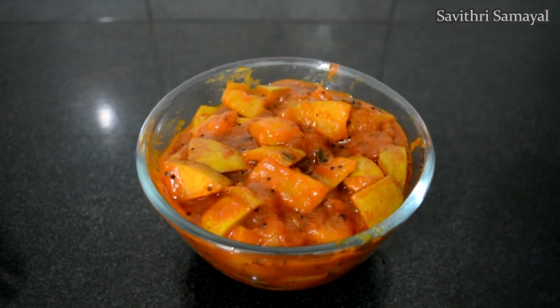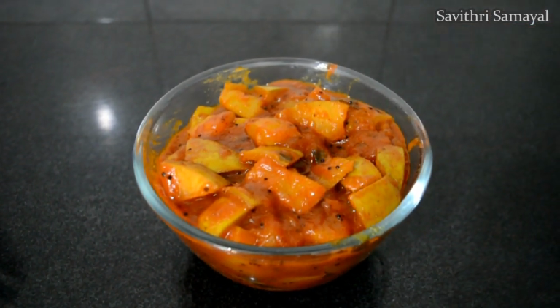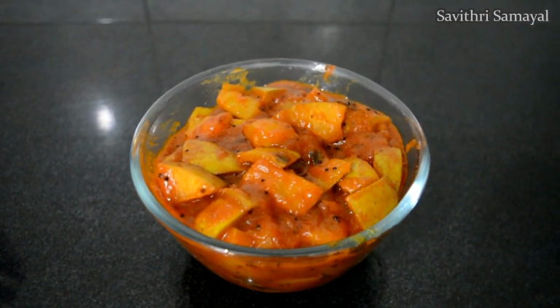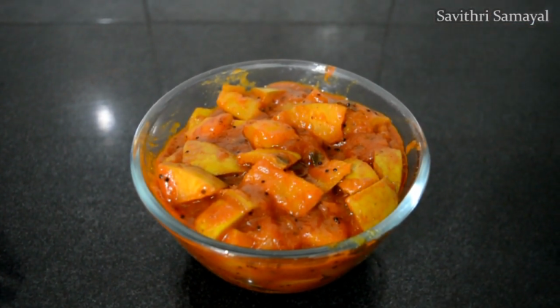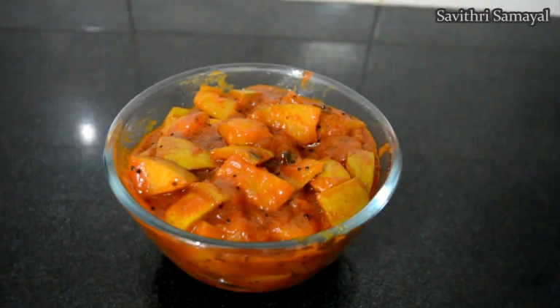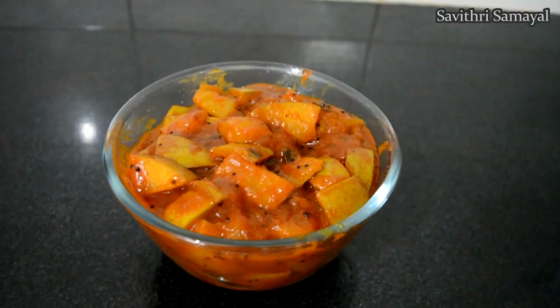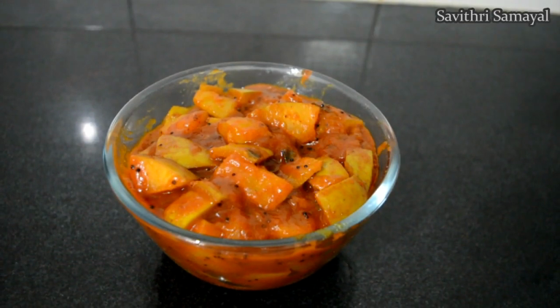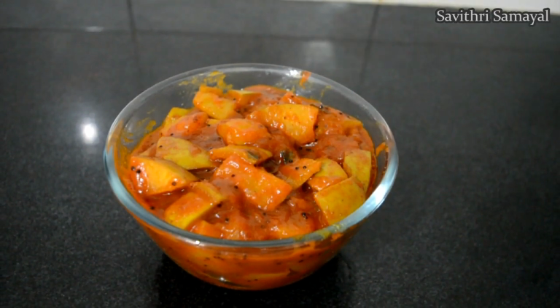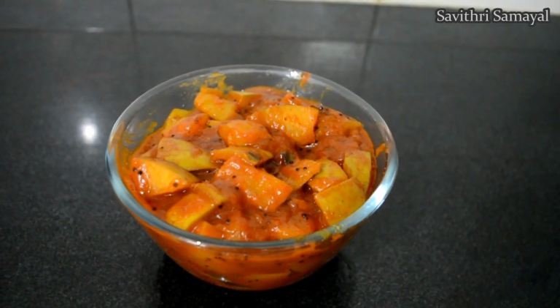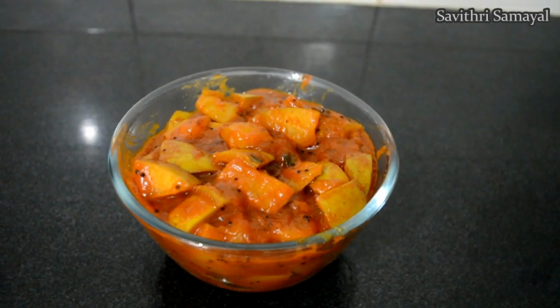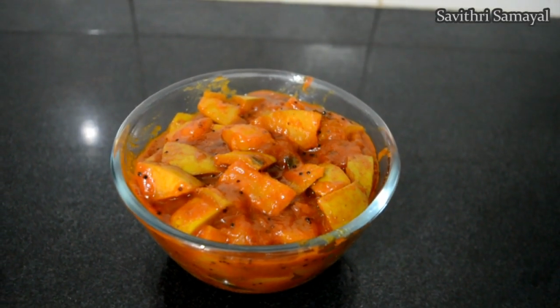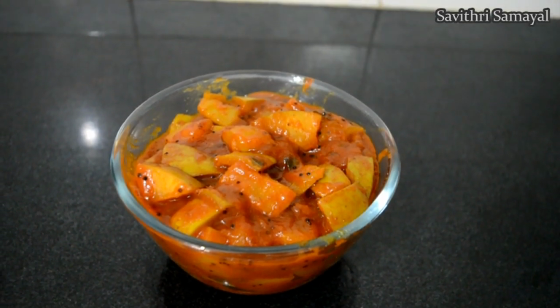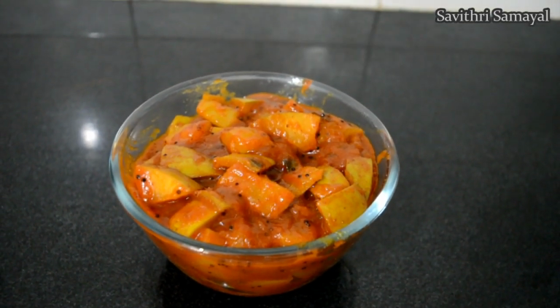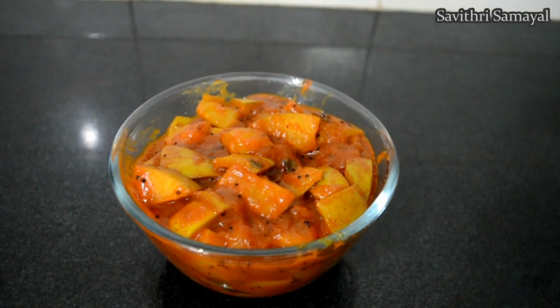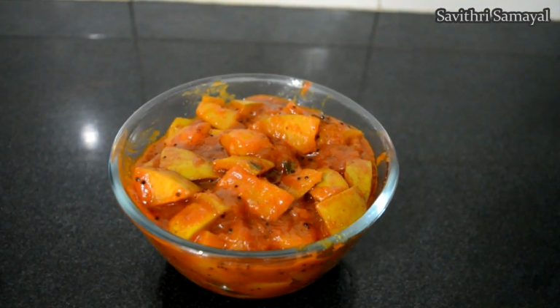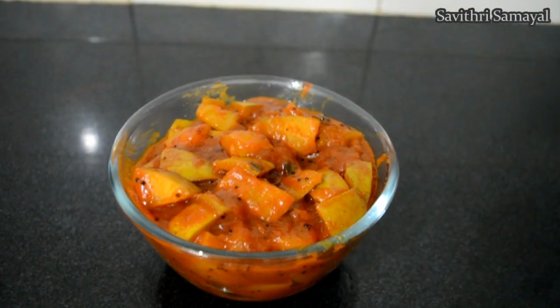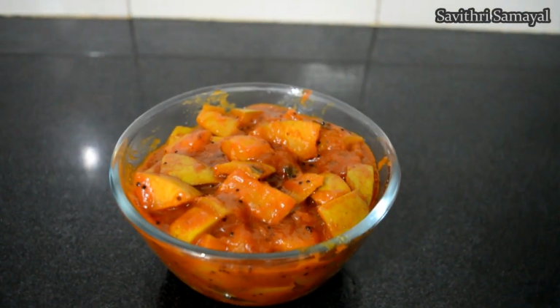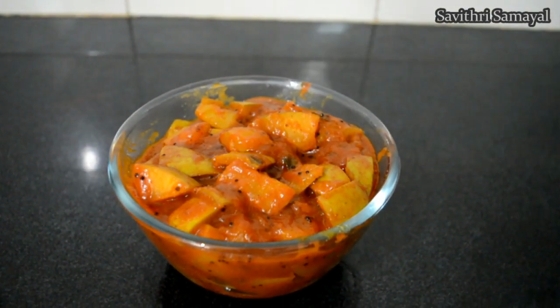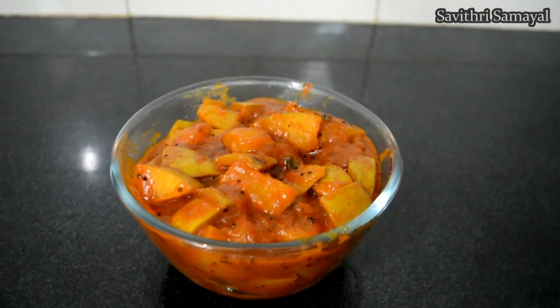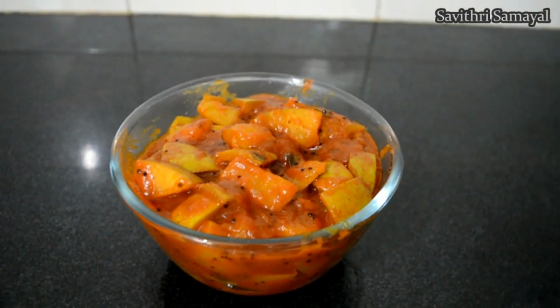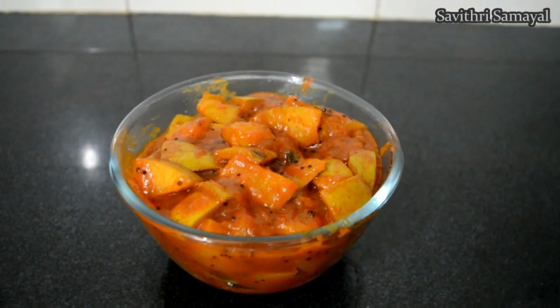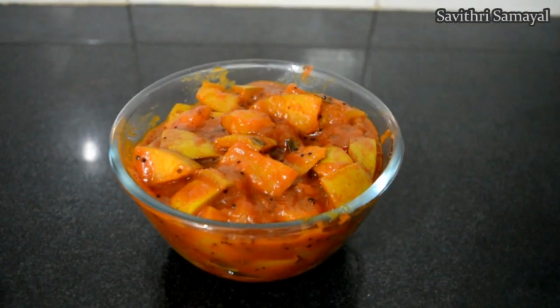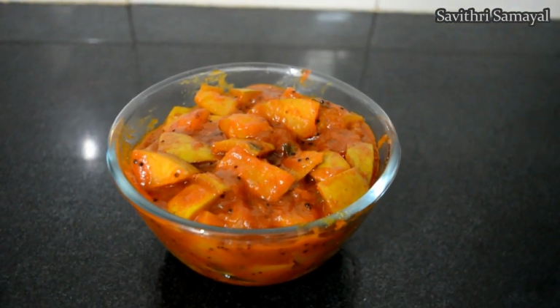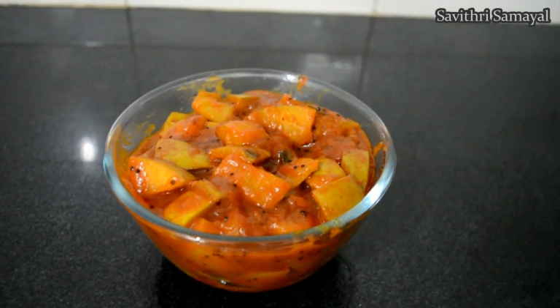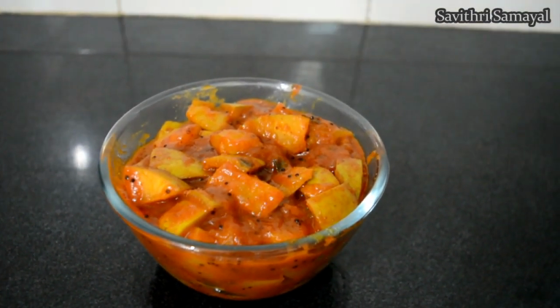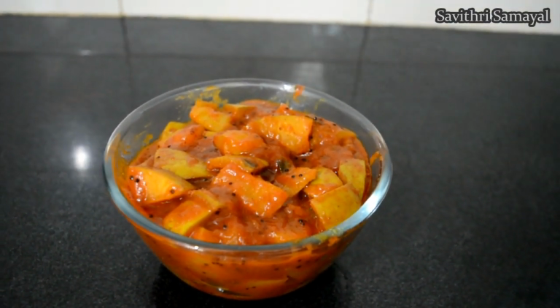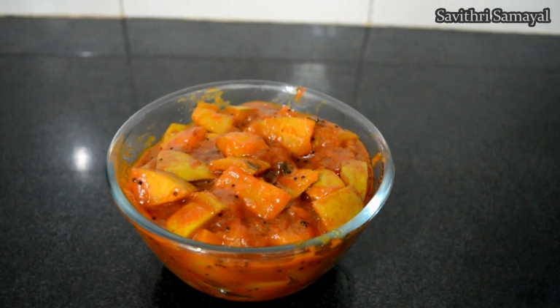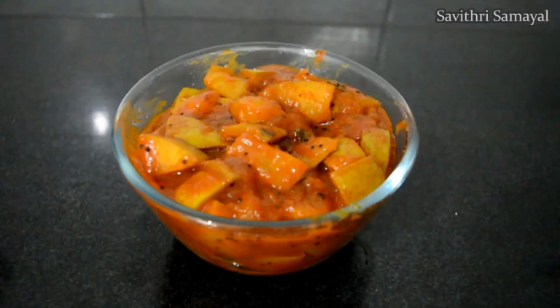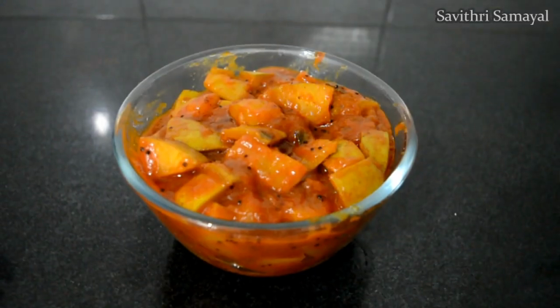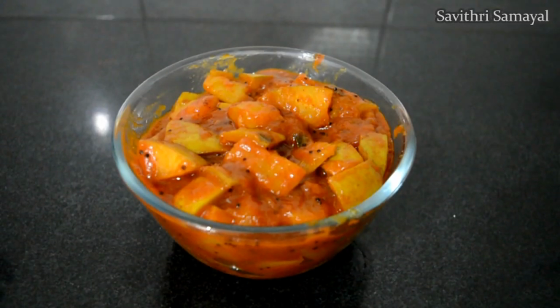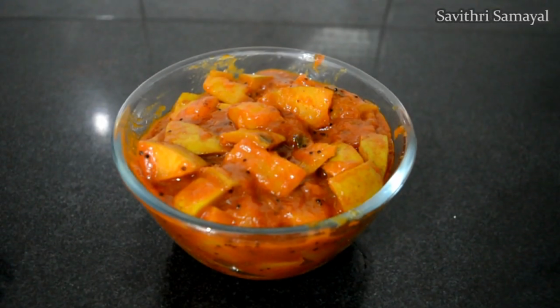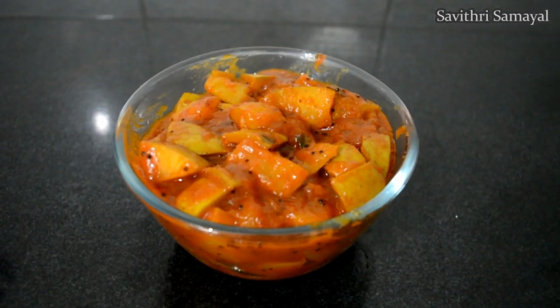Let's see if you will cook this recipe. If you like this video, please like, share, subscribe, and comment. I will be happy and I will keep making content like this.